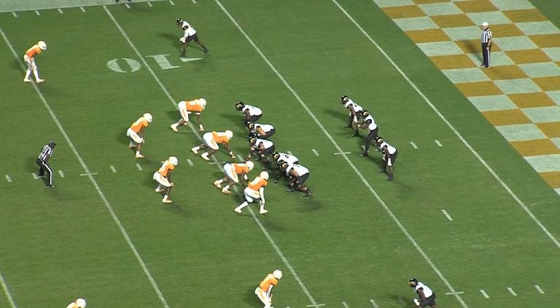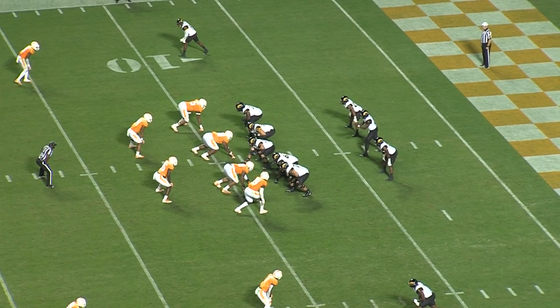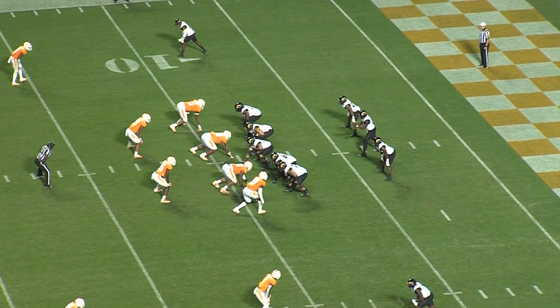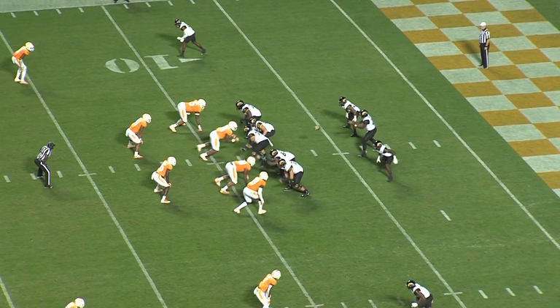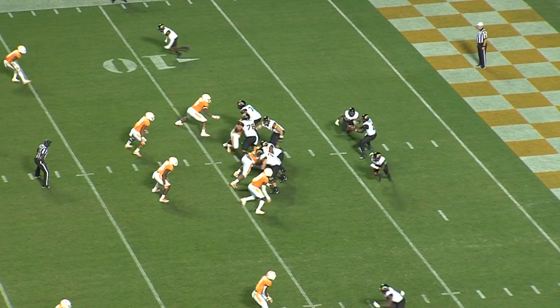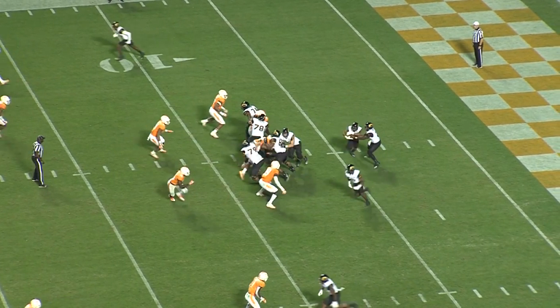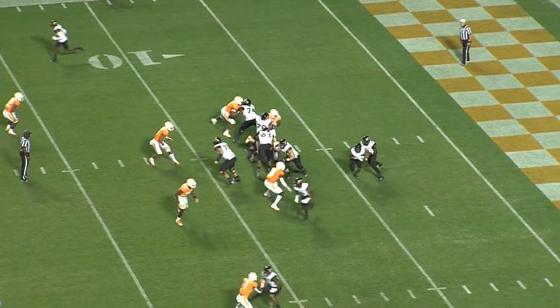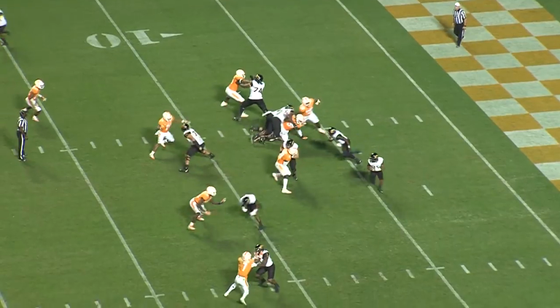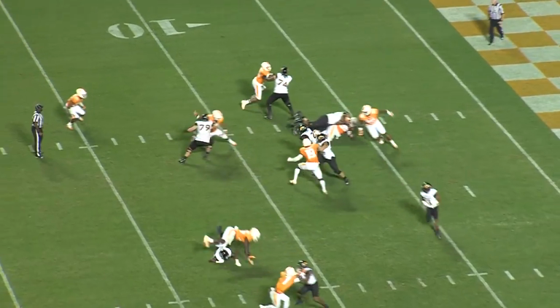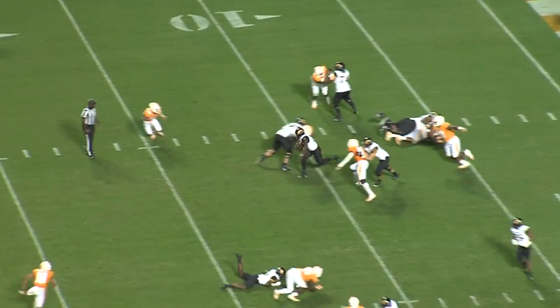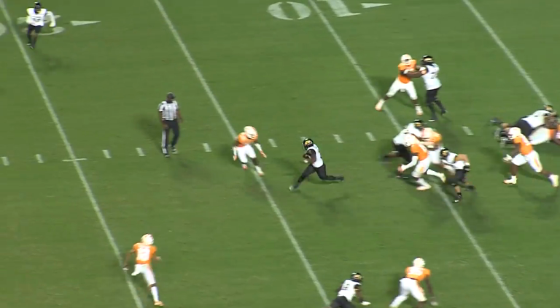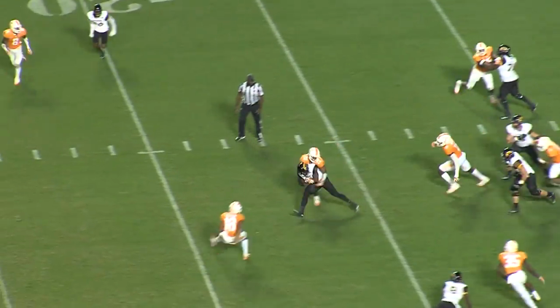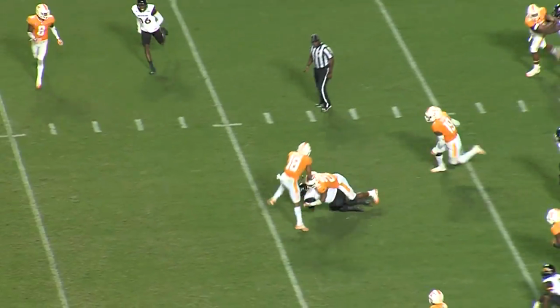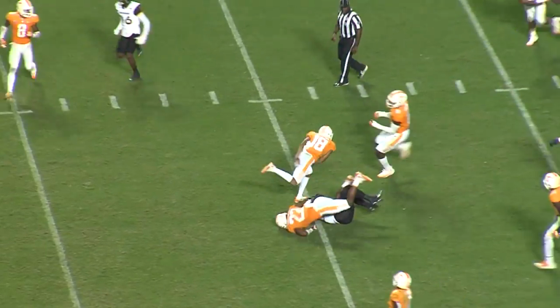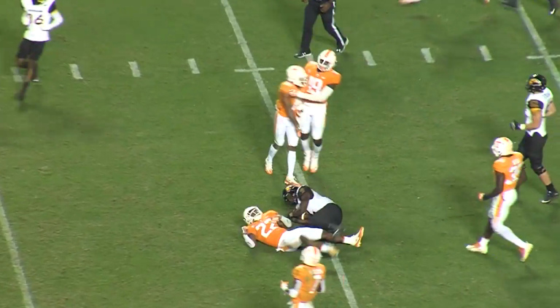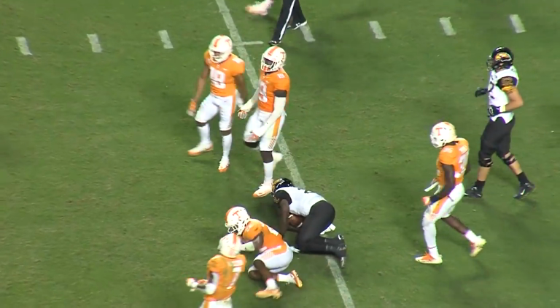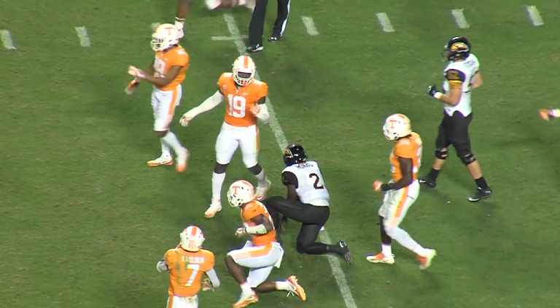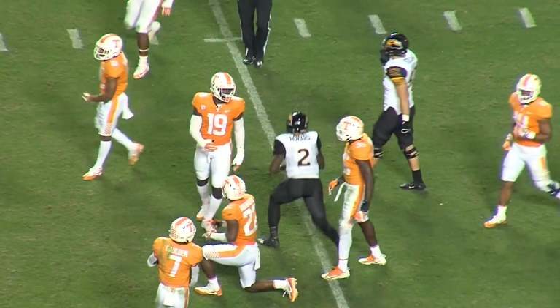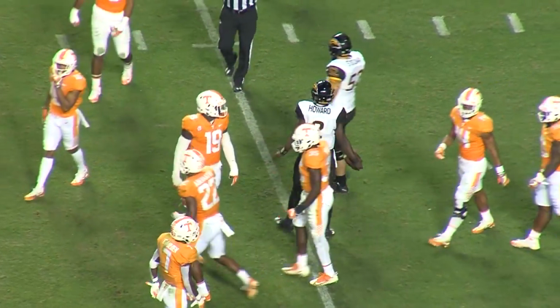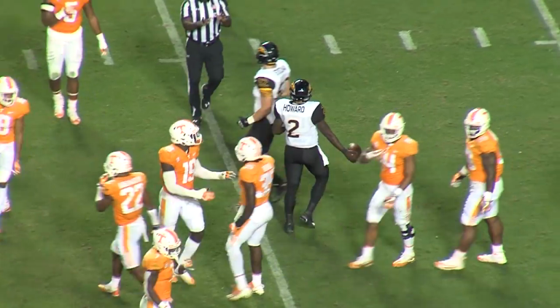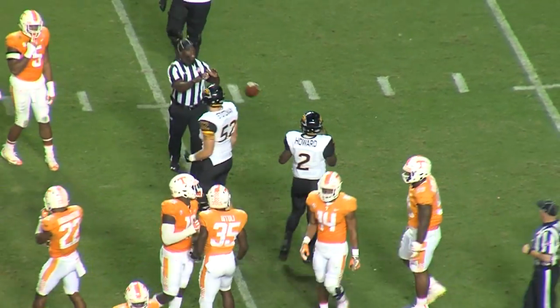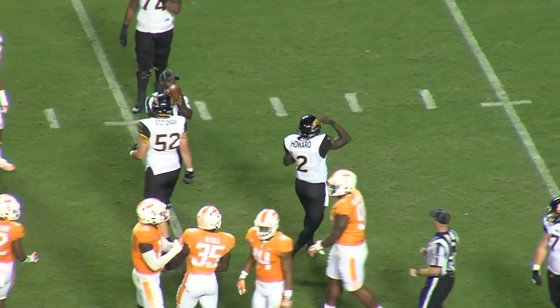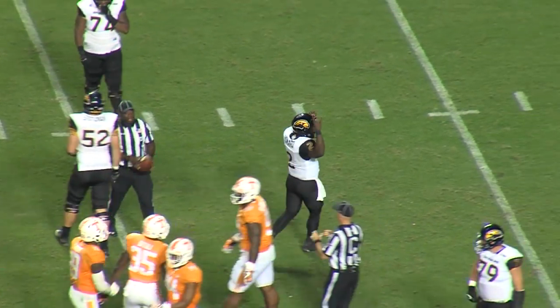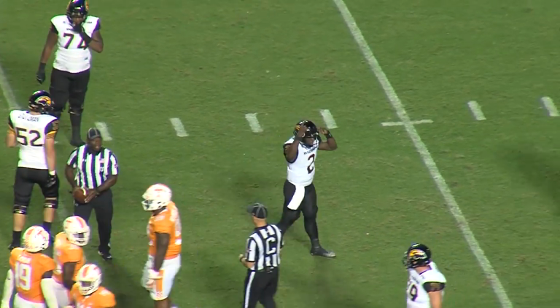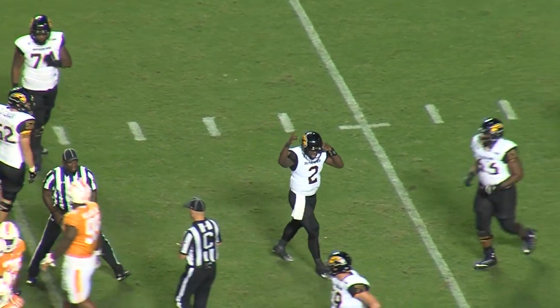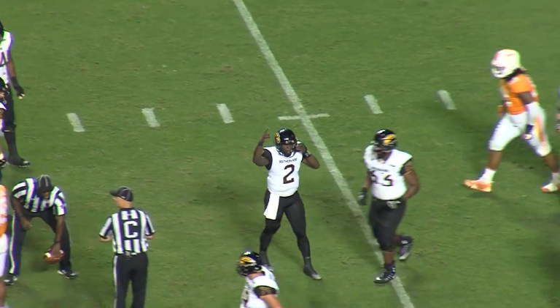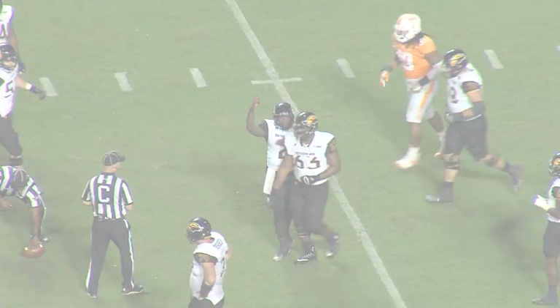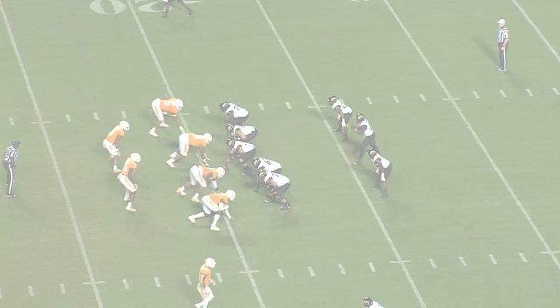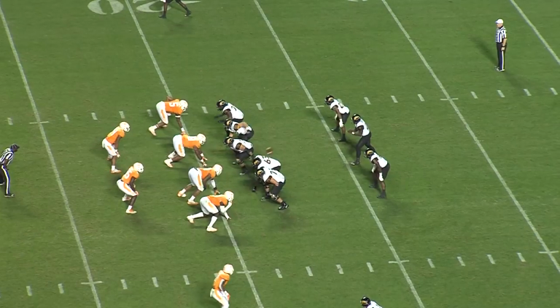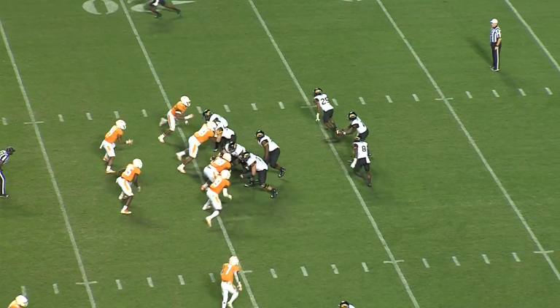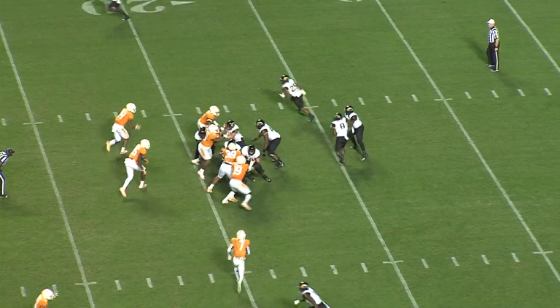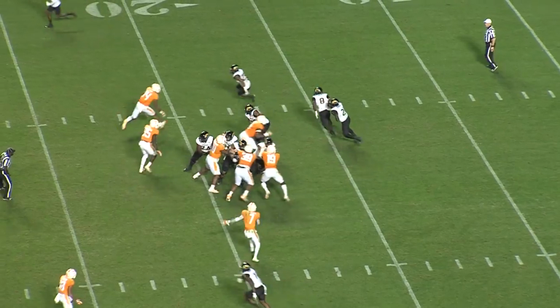Shotgun formation, back along each side — Howard is going to keep it. He faked it to both Parks and Smith, then kept it and got it to the 19. That's a first down. They overplayed the run and Keon kept it up the middle.